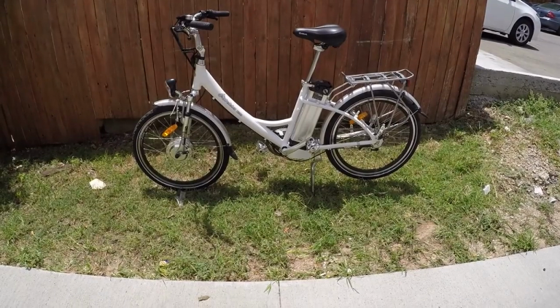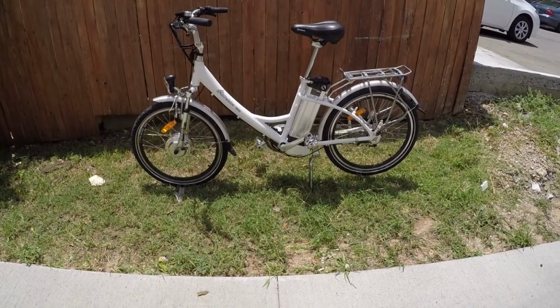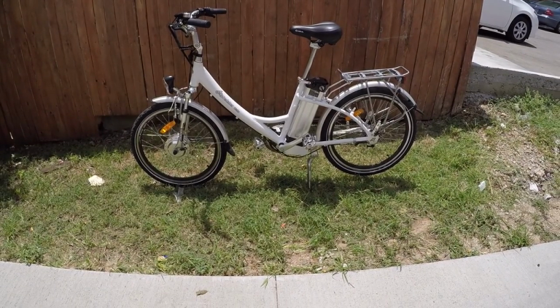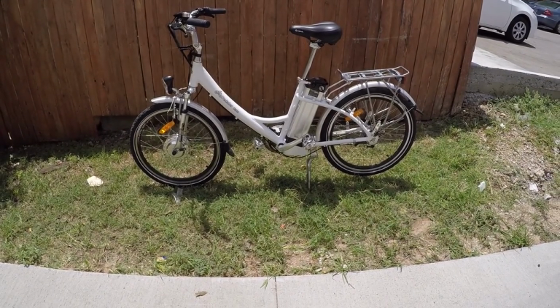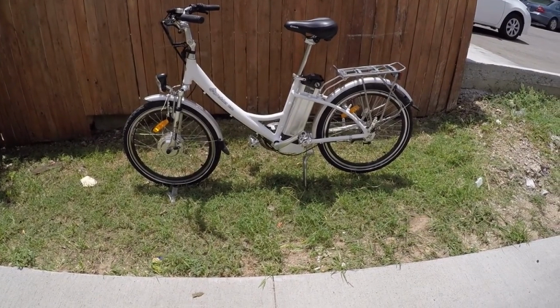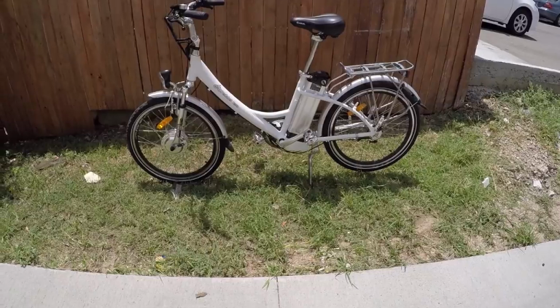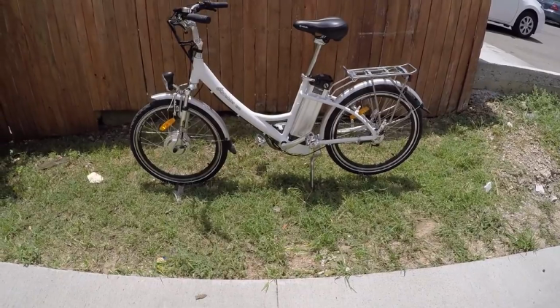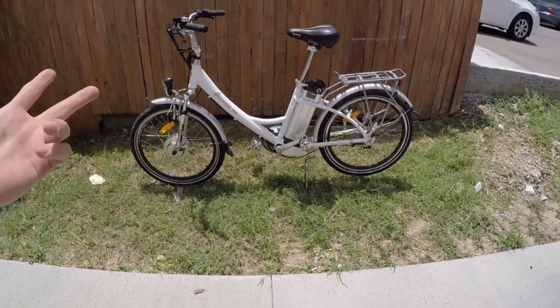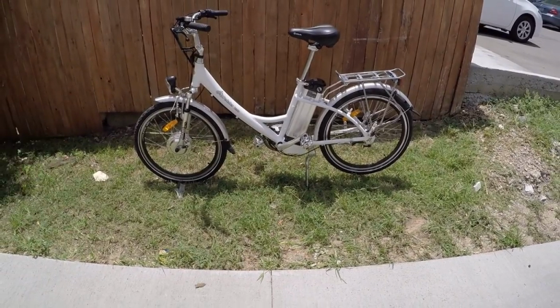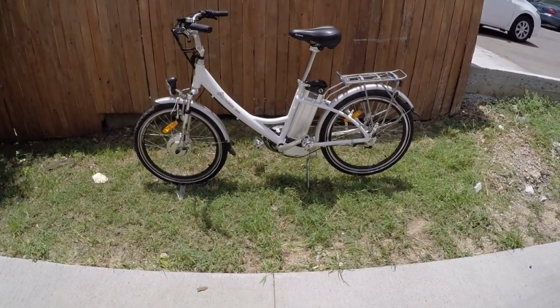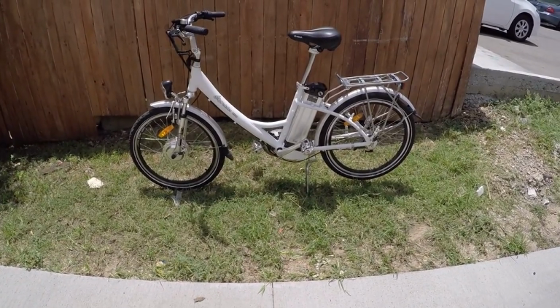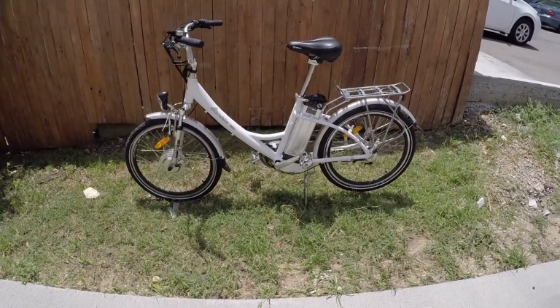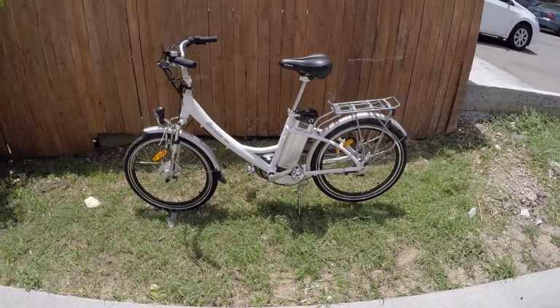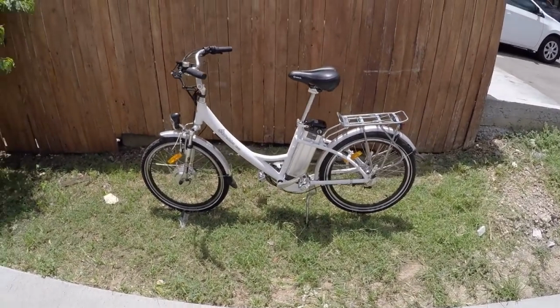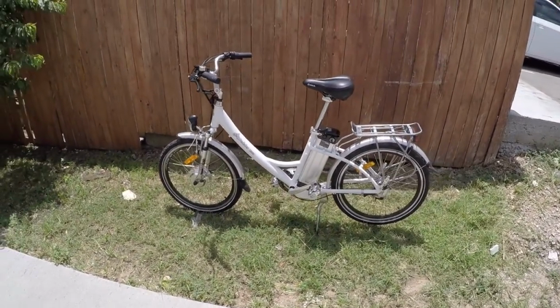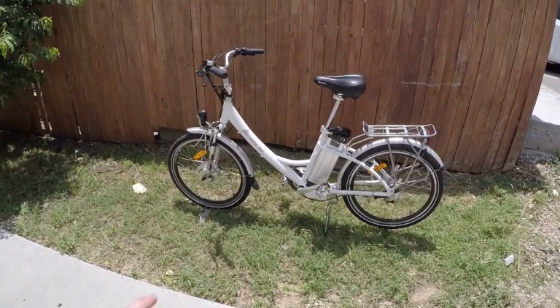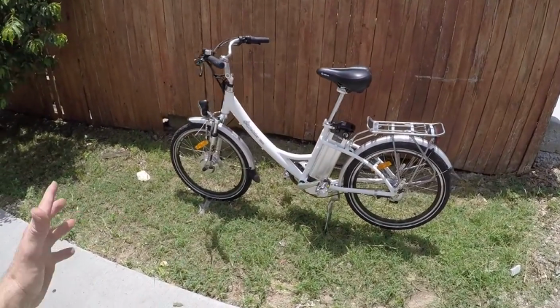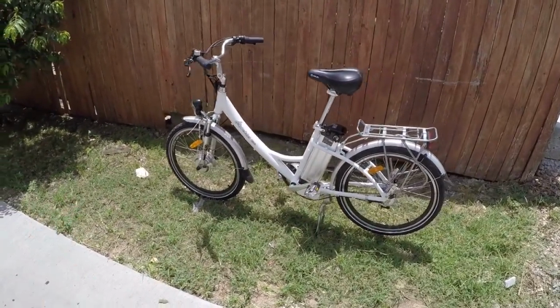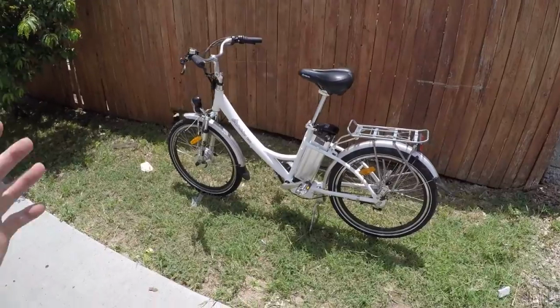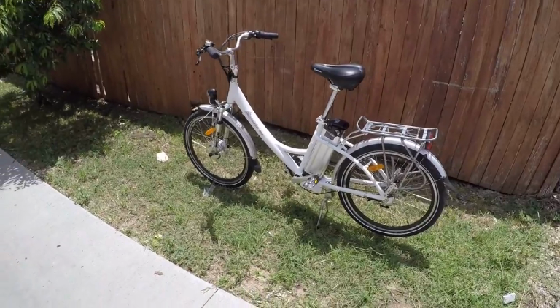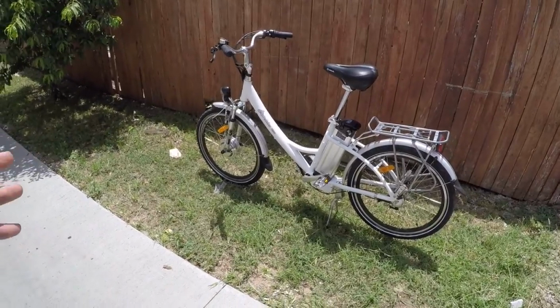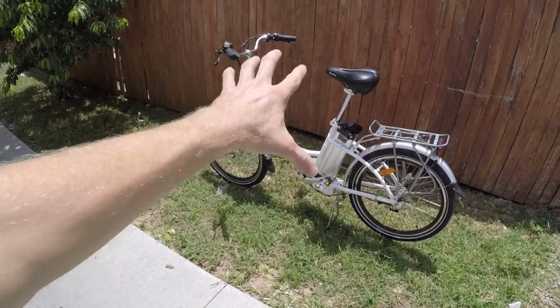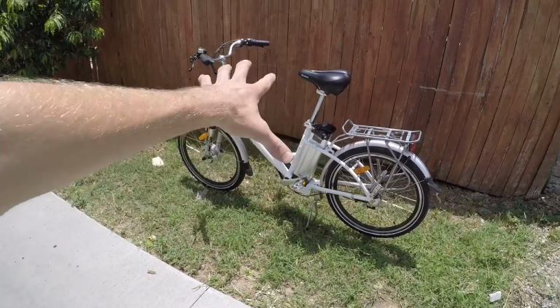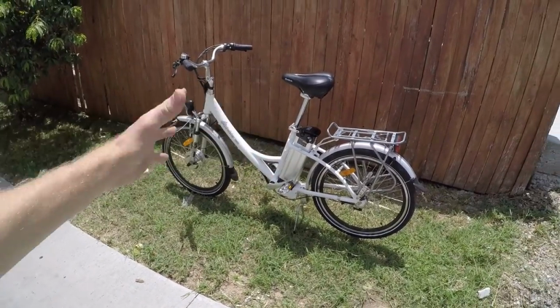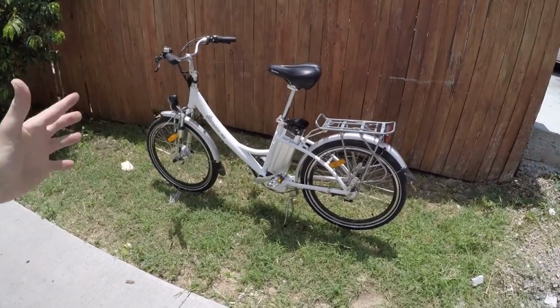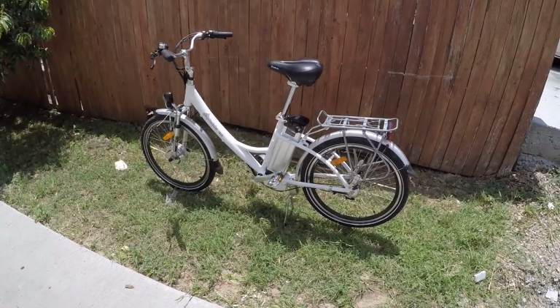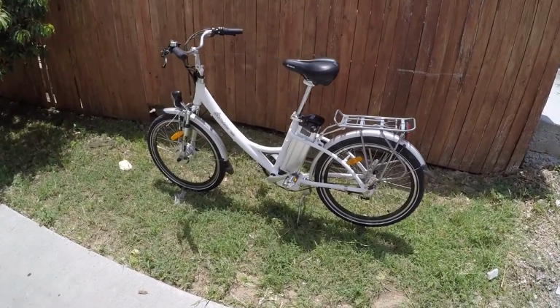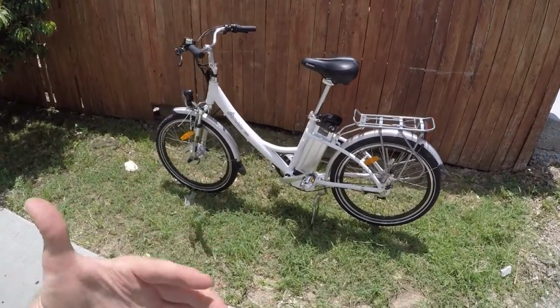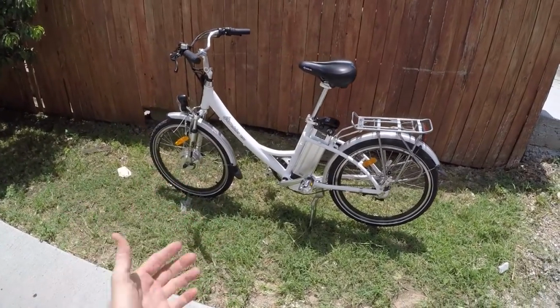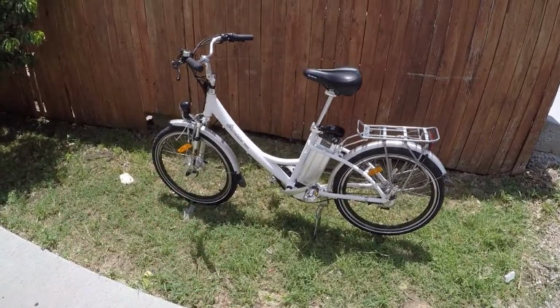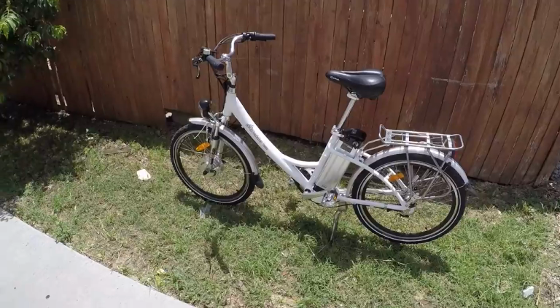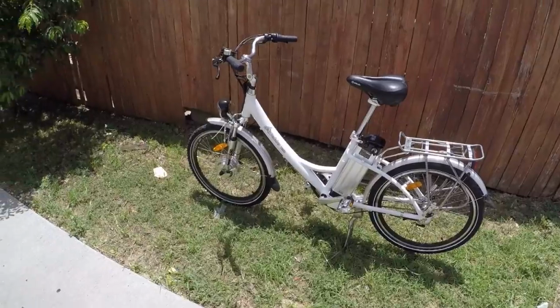This is the EZ Peddler T350 for 2015. Several things have been updated about this bike, but in general it's kind of a value comfort commuter type of thing — an urban neighborhood type of electric bike.